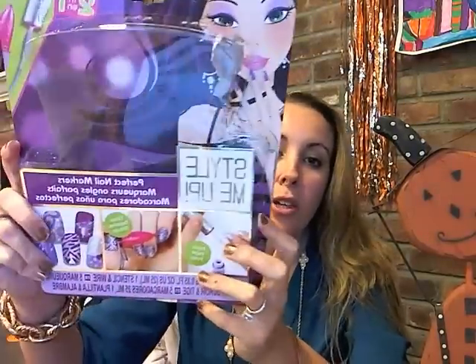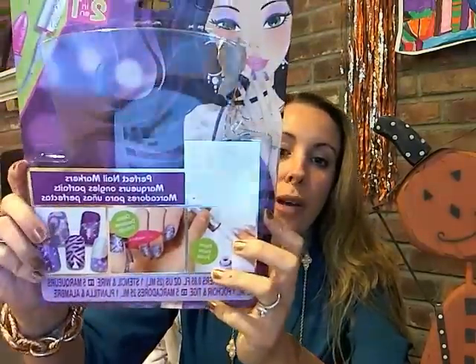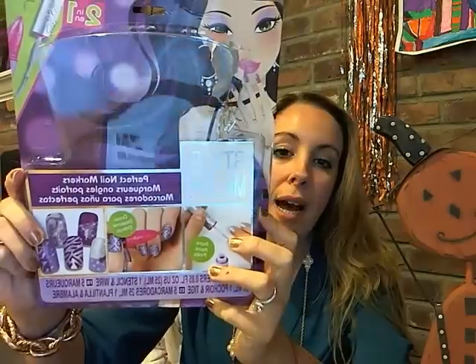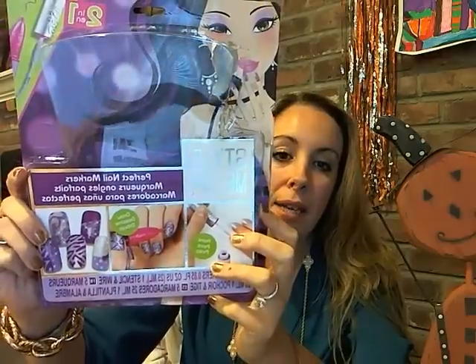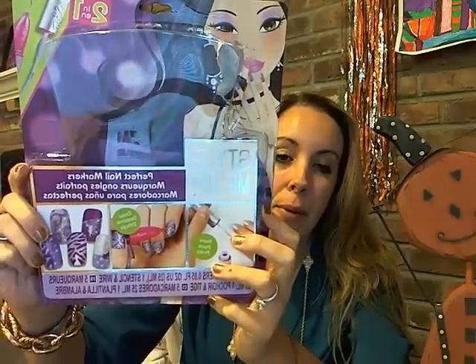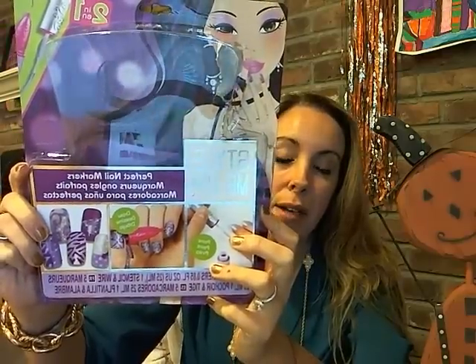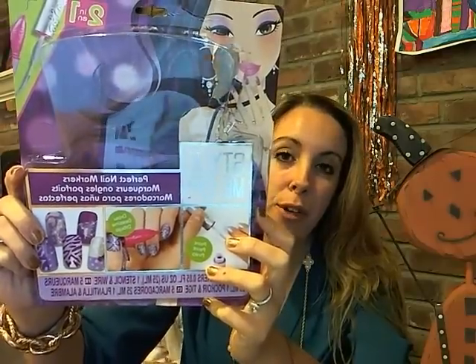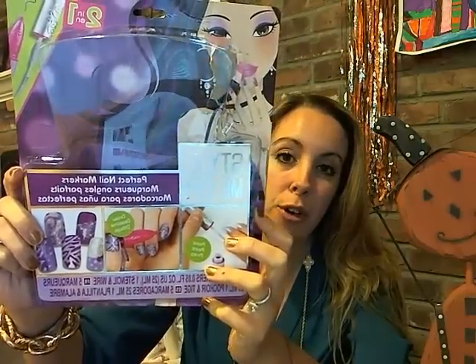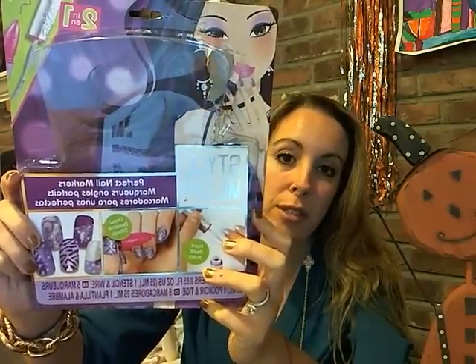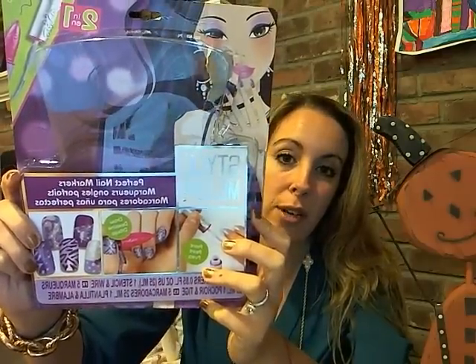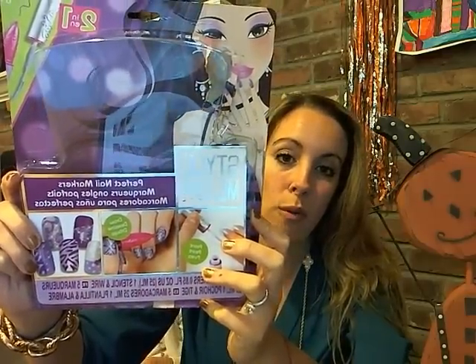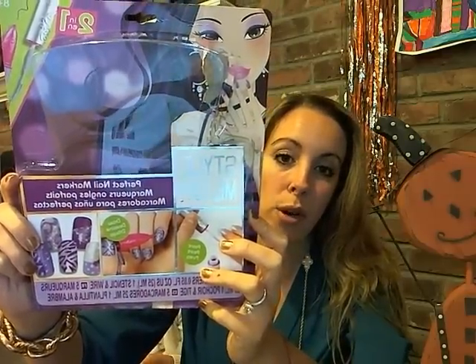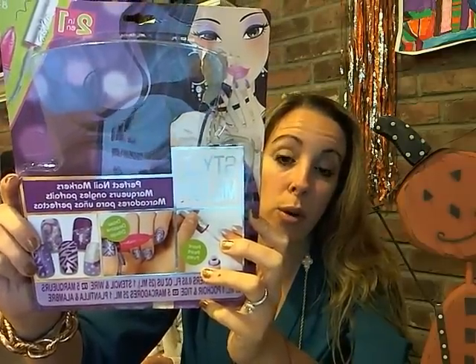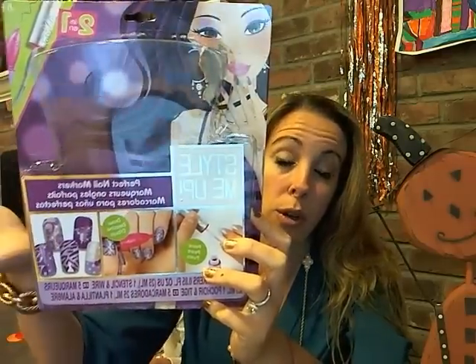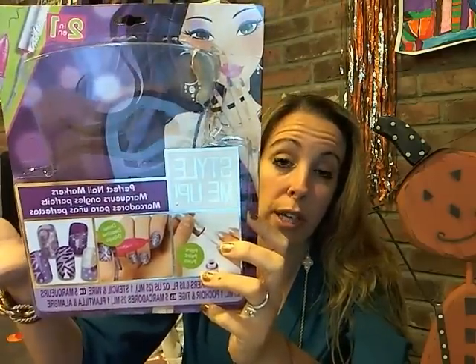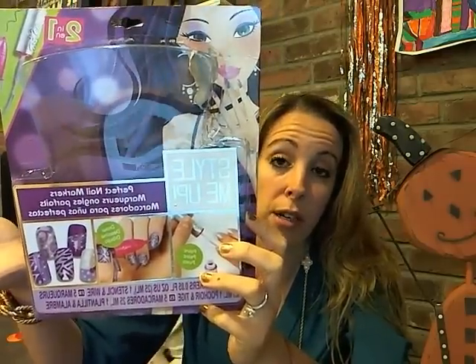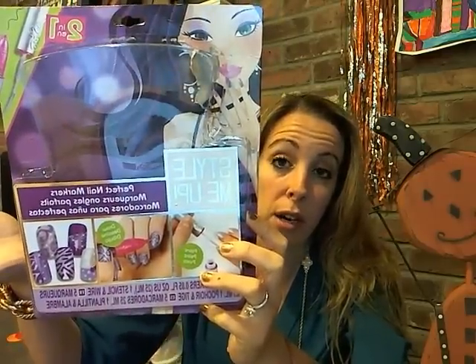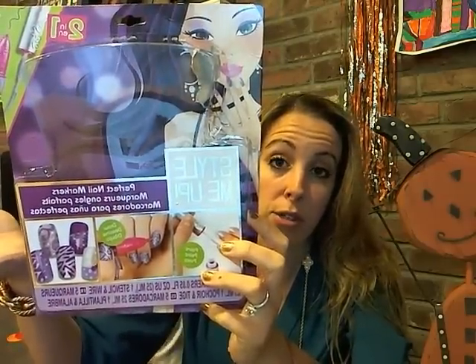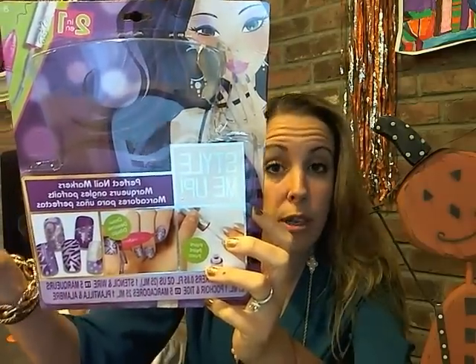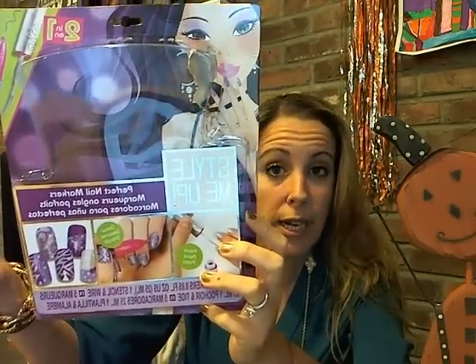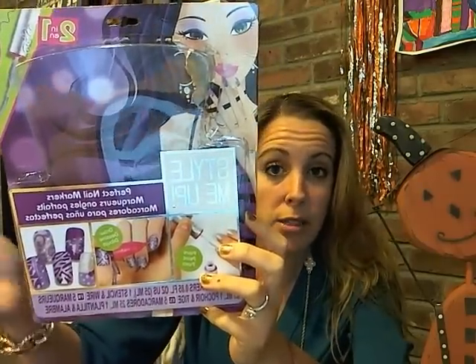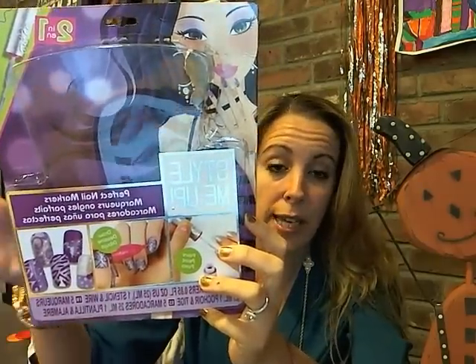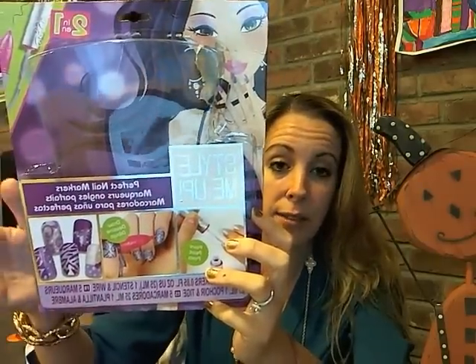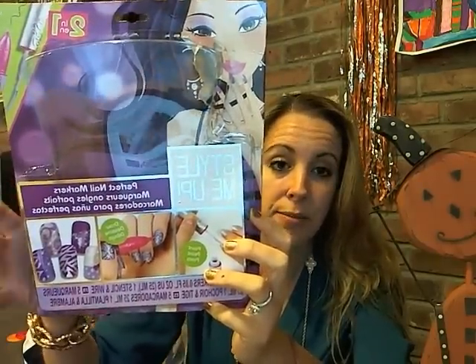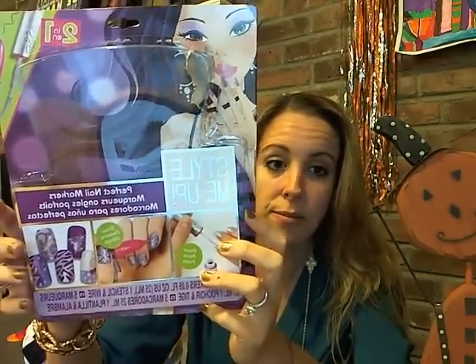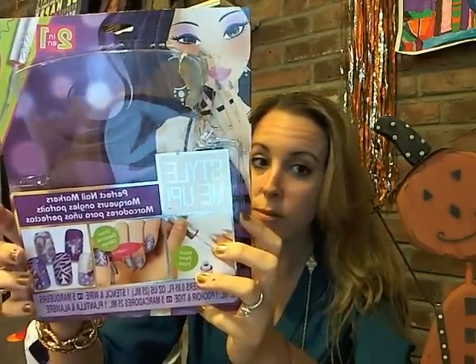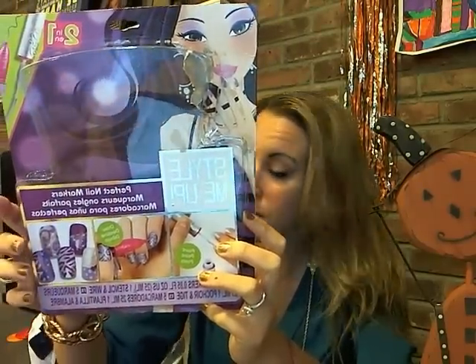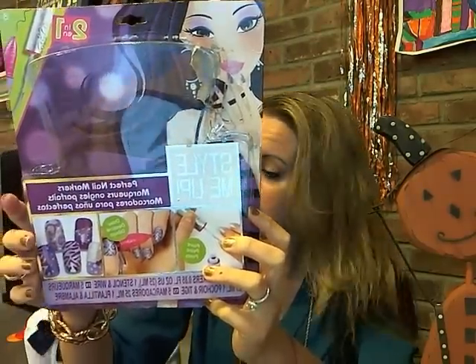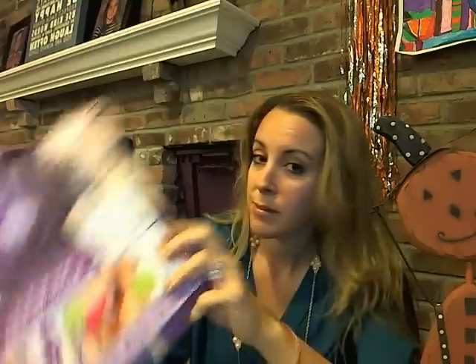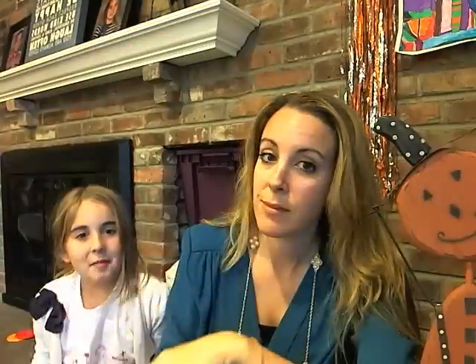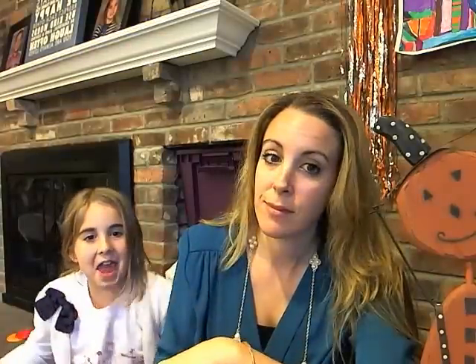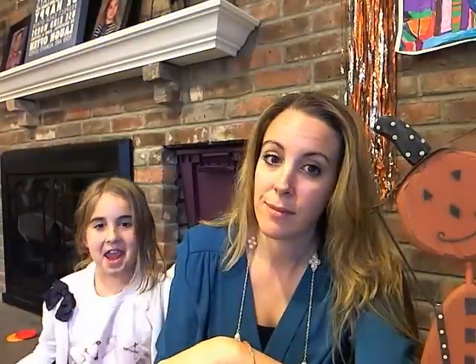Great holiday product for girls 8 and over who are looking to do their nails. 8 and older, yeah, I'm 8.